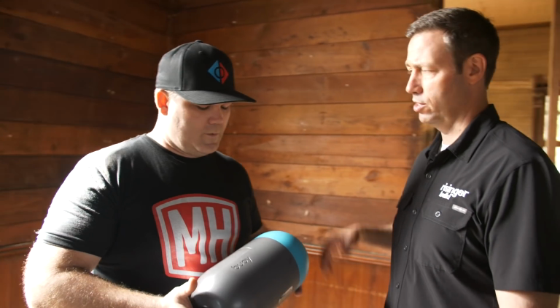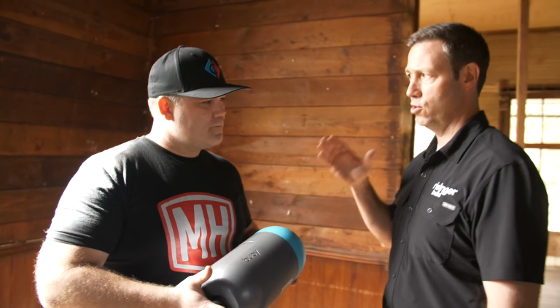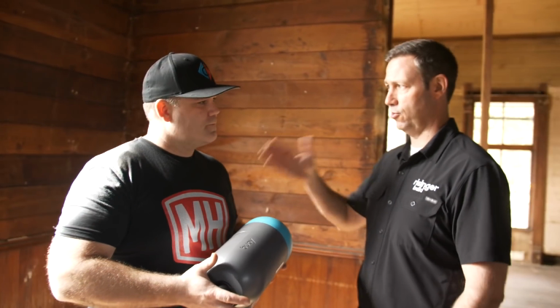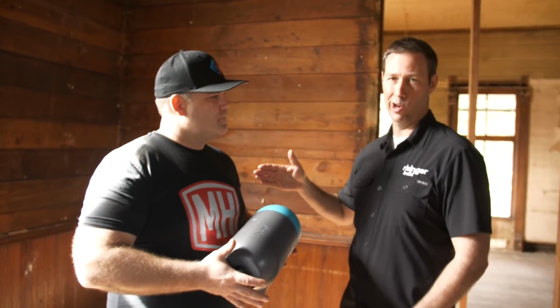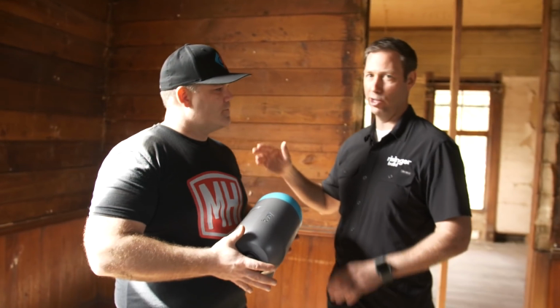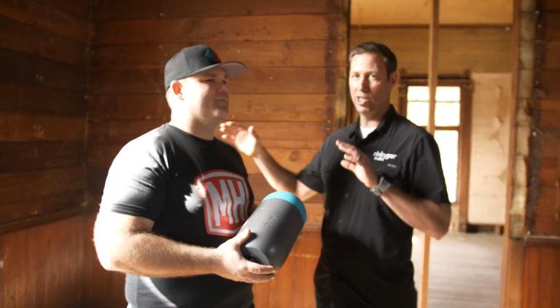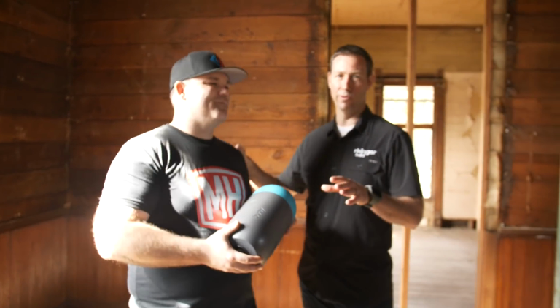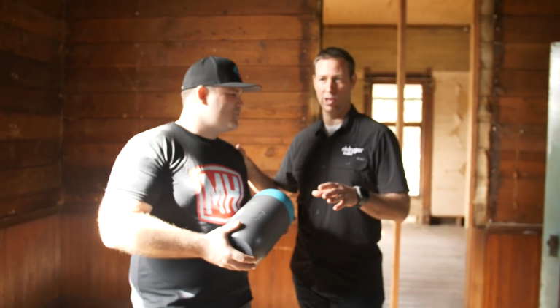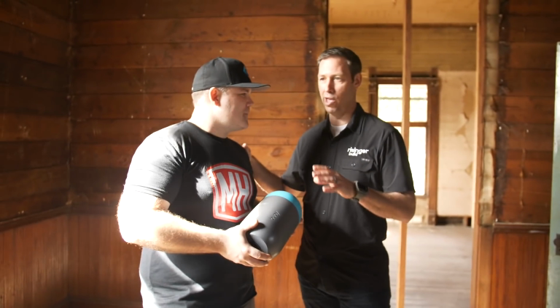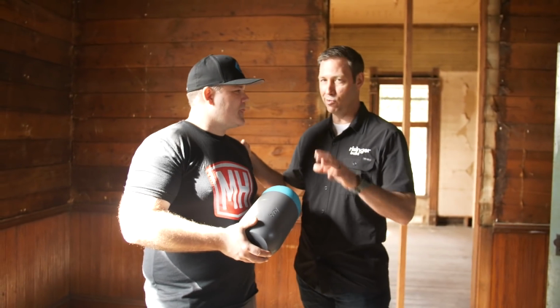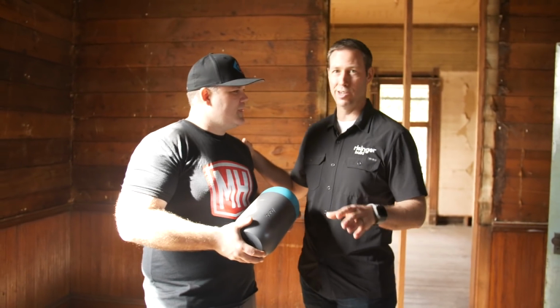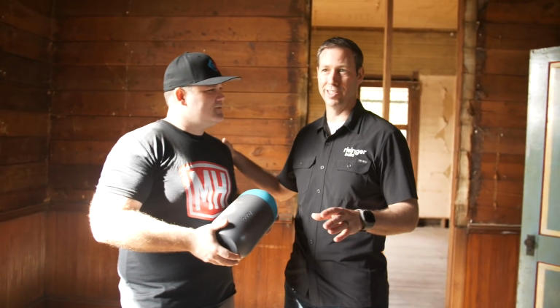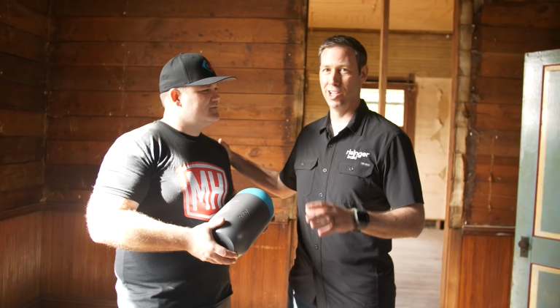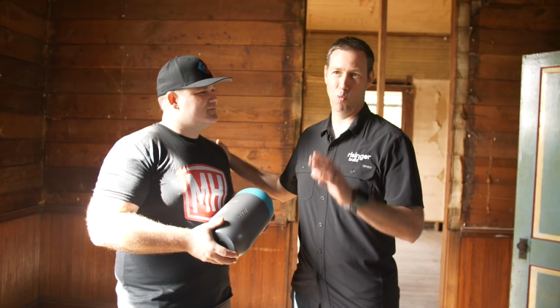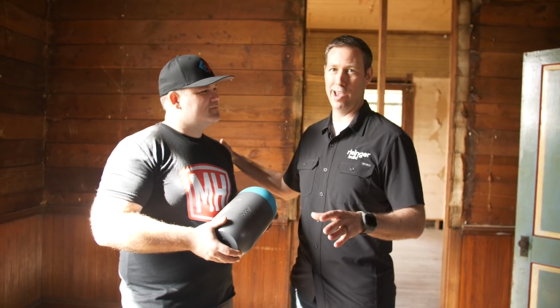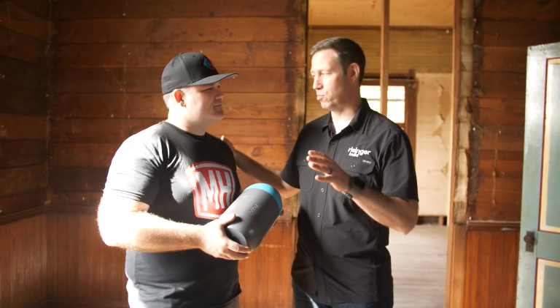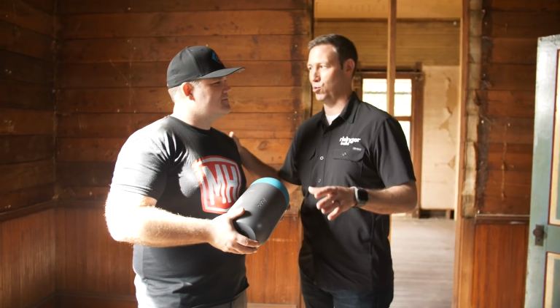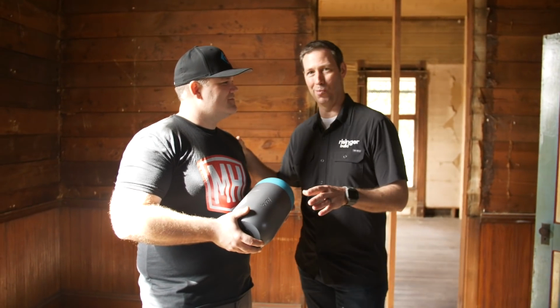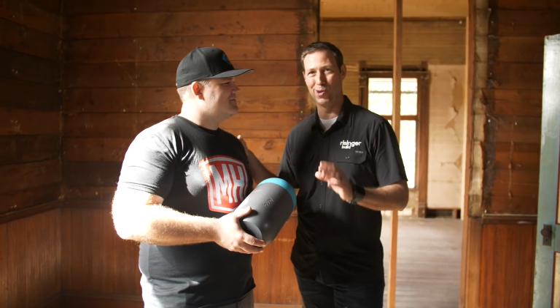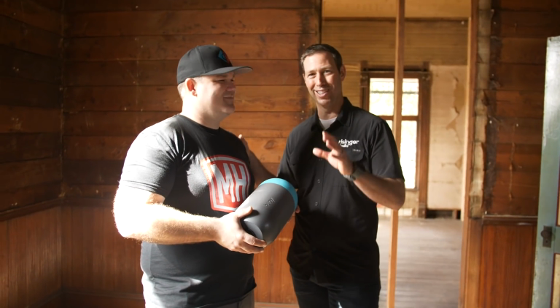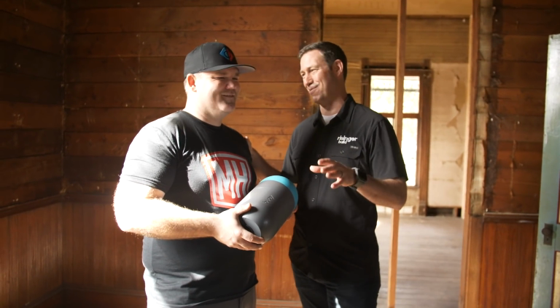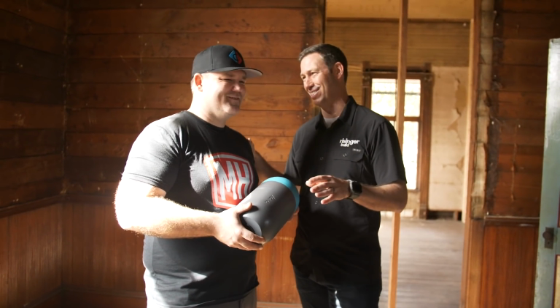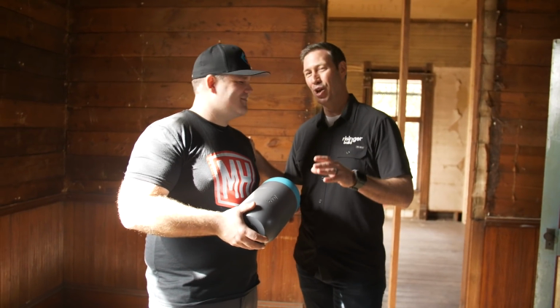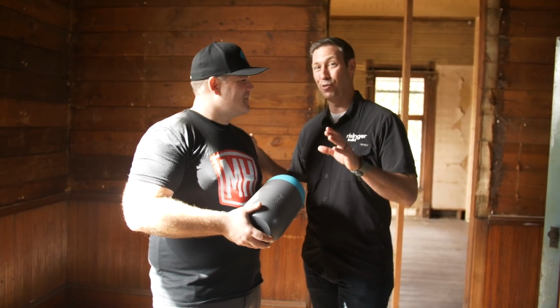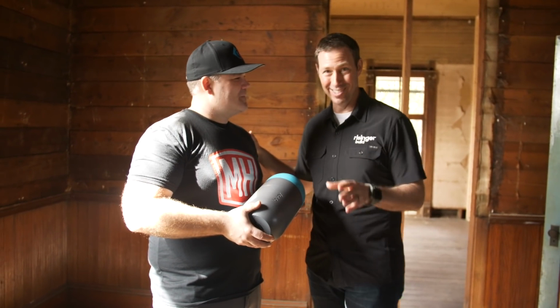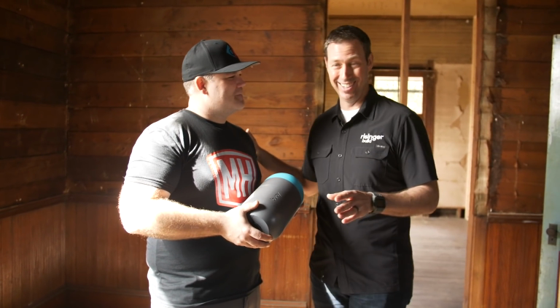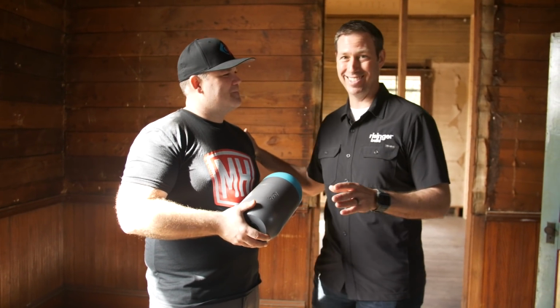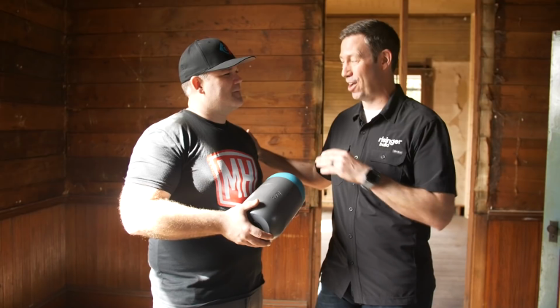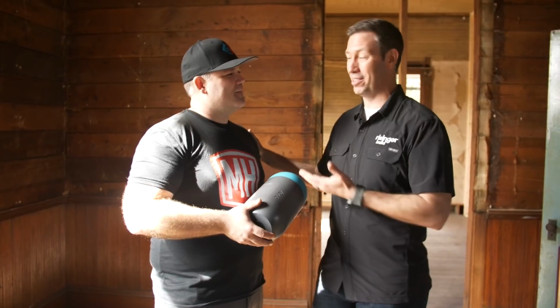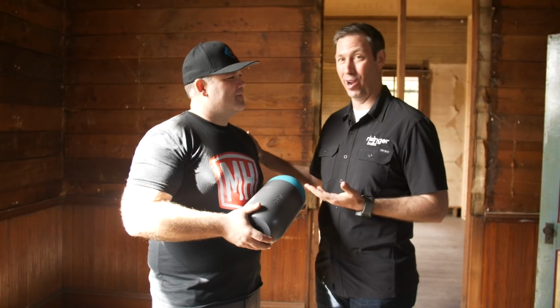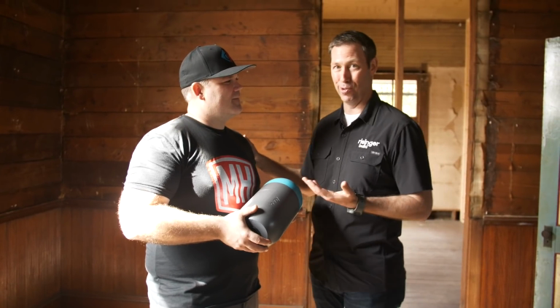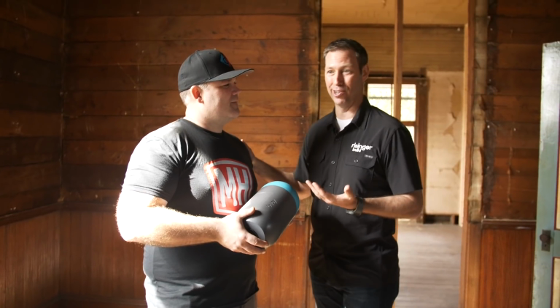Guys, if you're not following Eric, you need to be following him. Everybody needs a wise master plumber who can give you advice. I mainly know Eric through Instagram.